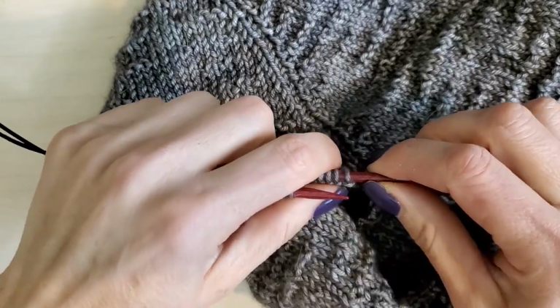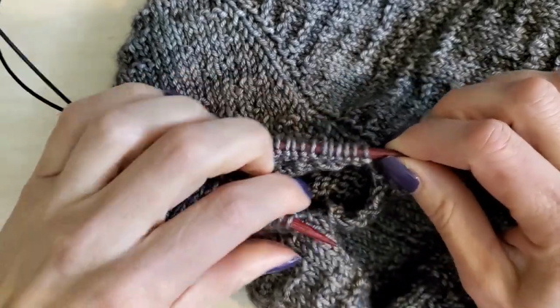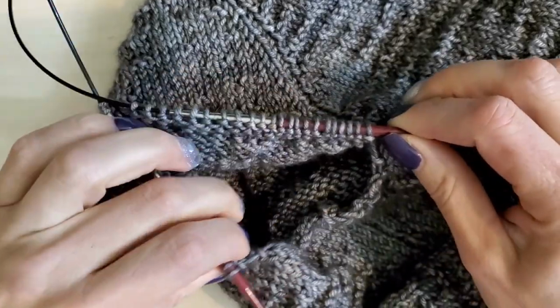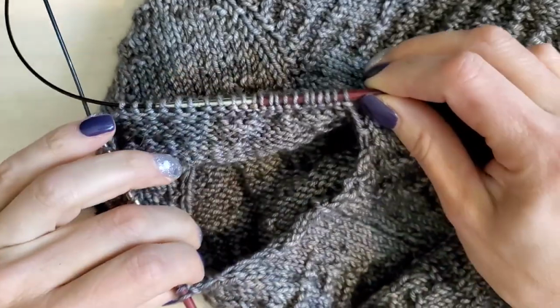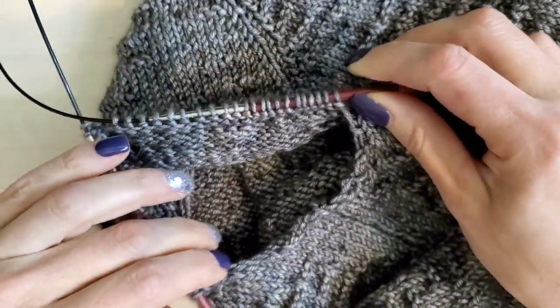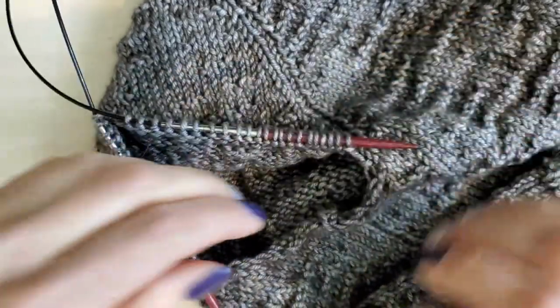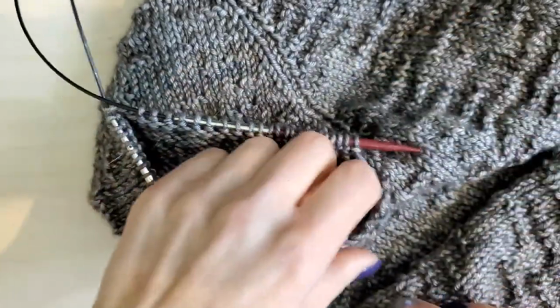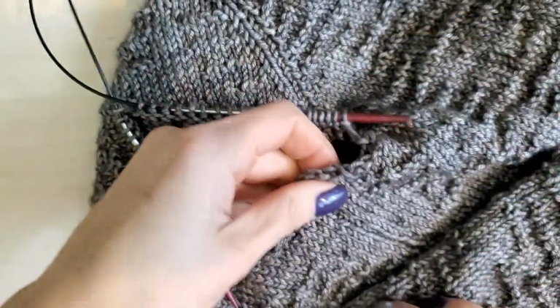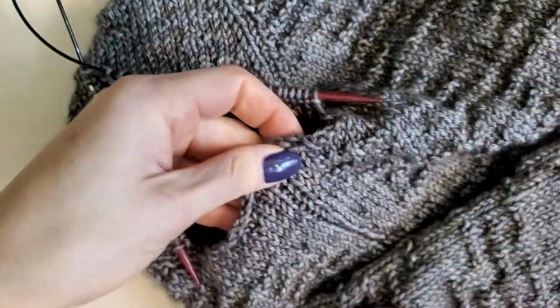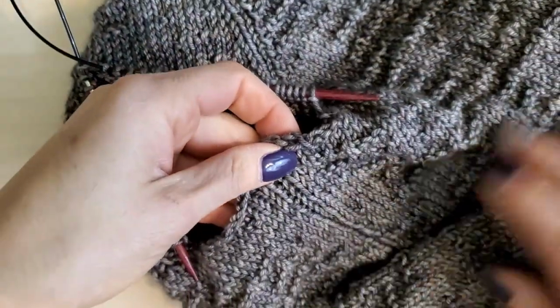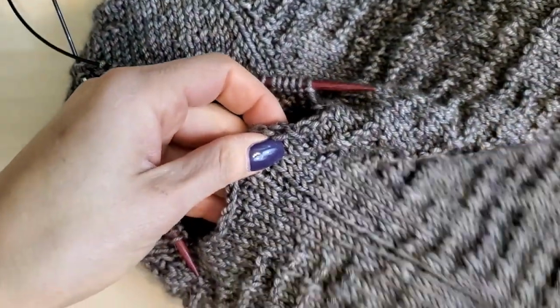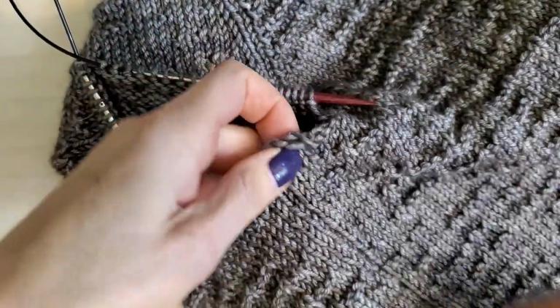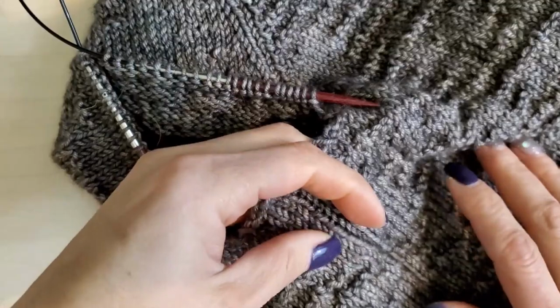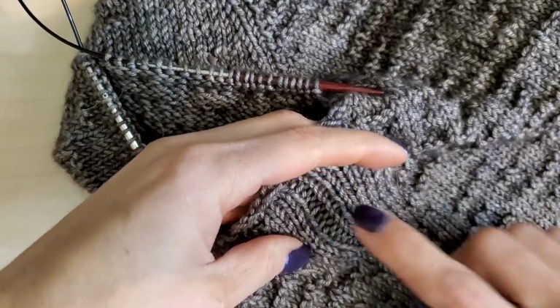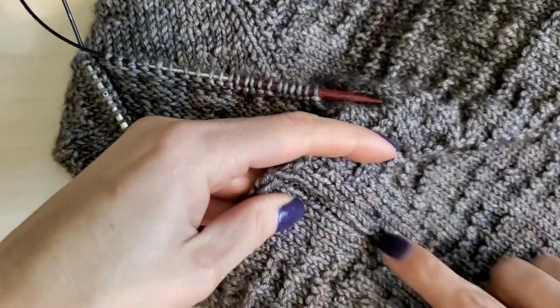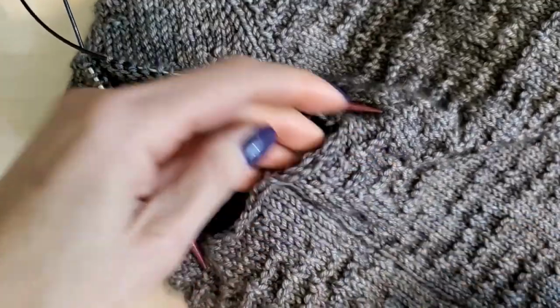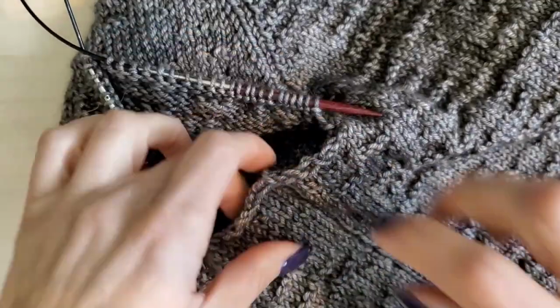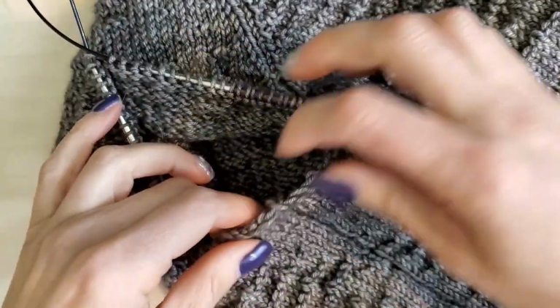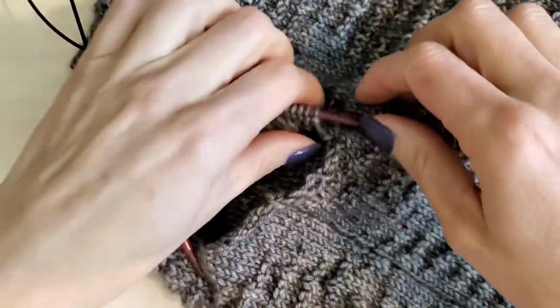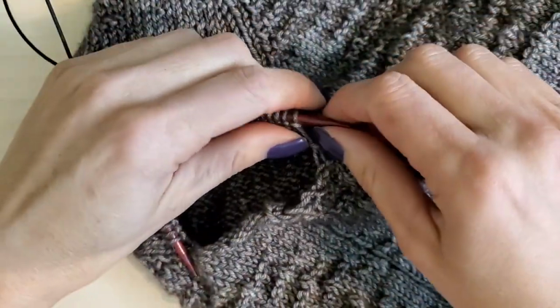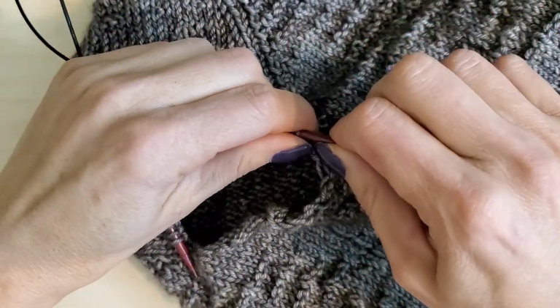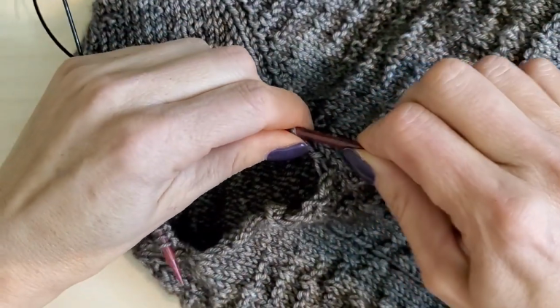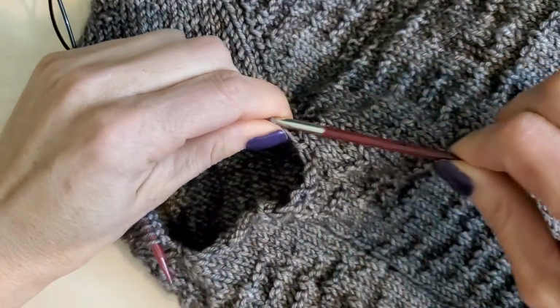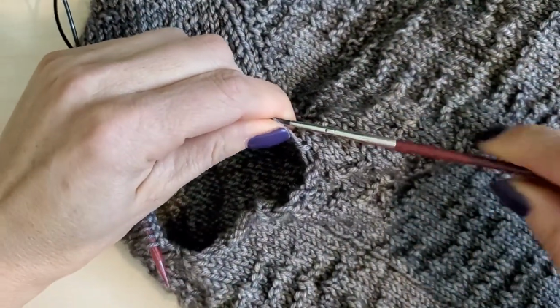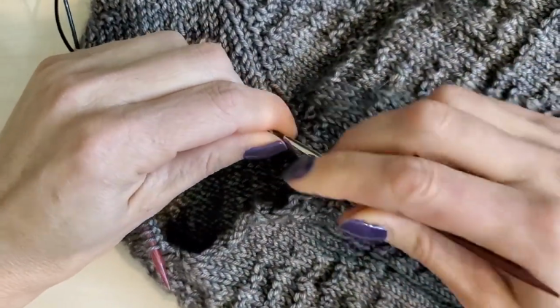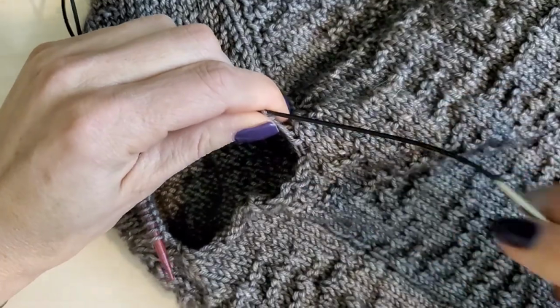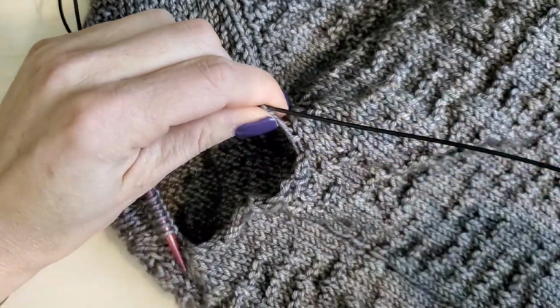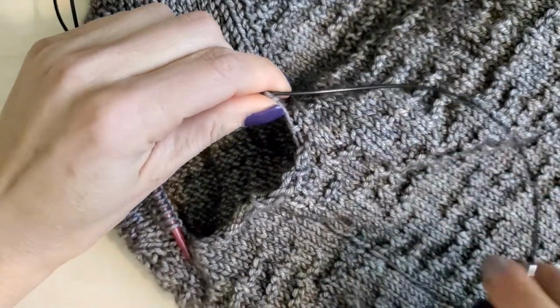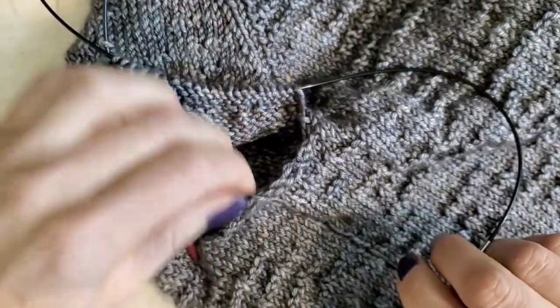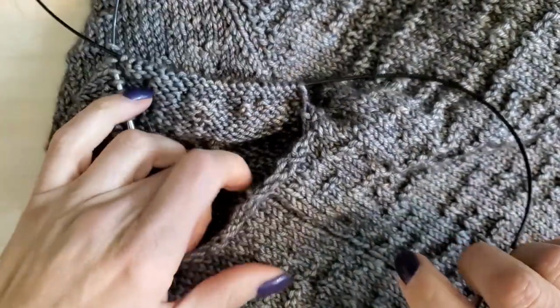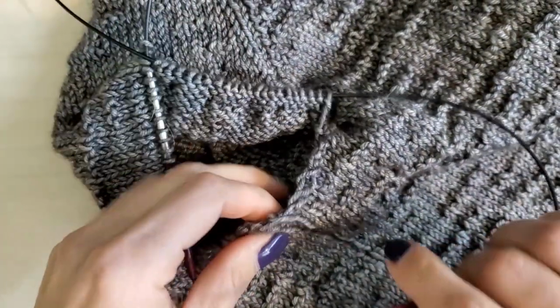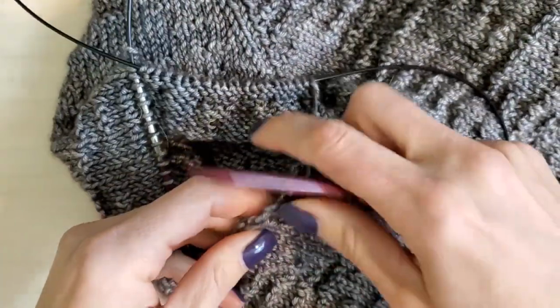So we're going to find the very middle of the underarm, which is right here. You can tell because there's this really cool seam that's right underneath it. I need to pick up and knit stitches starting at the center right here.